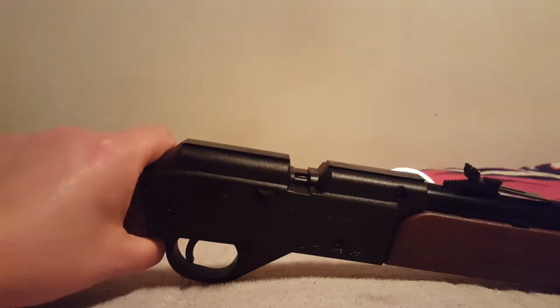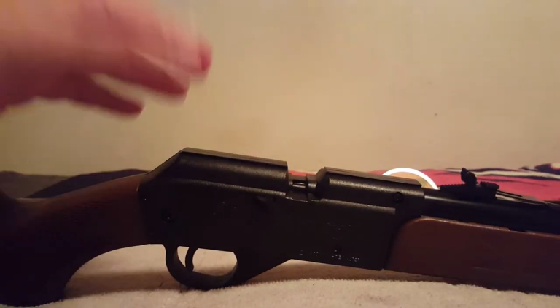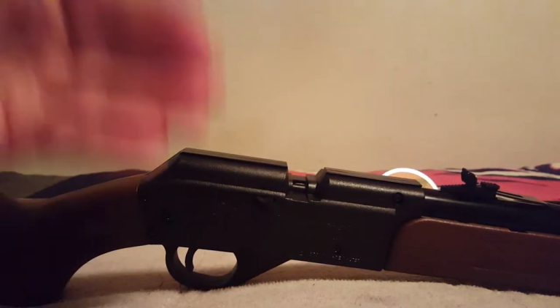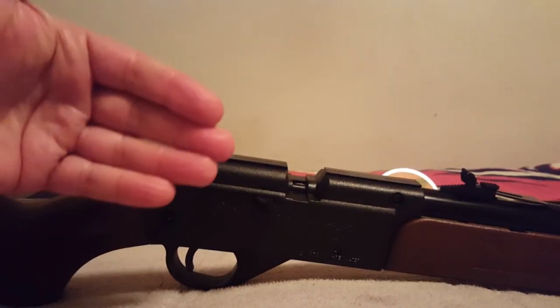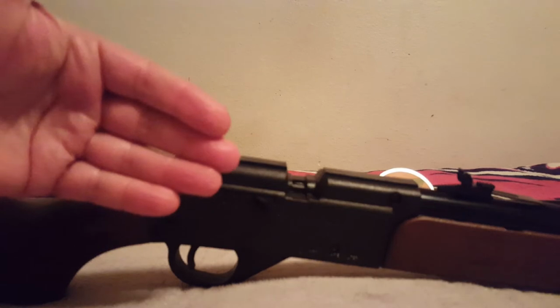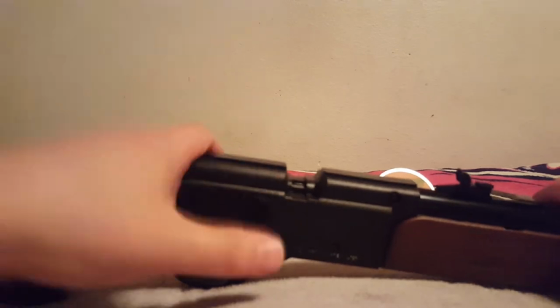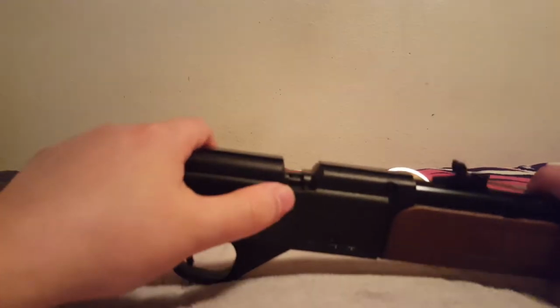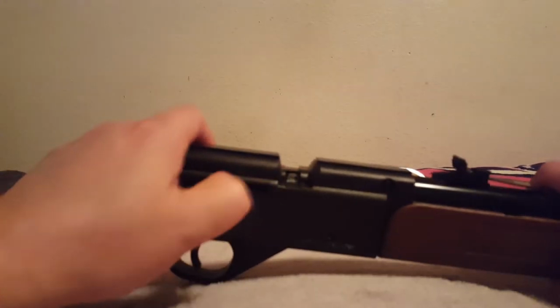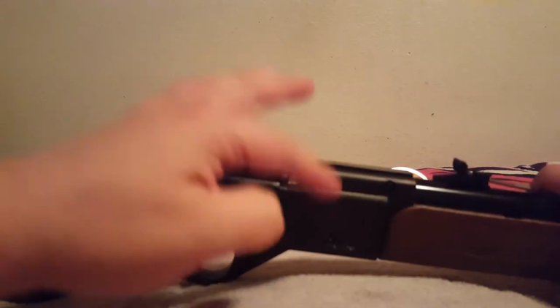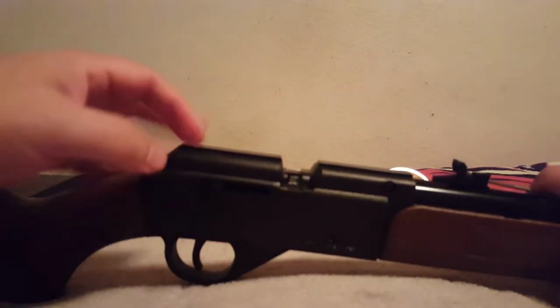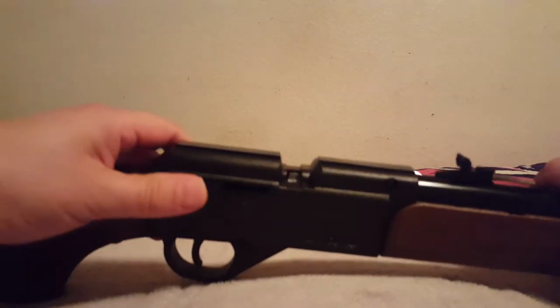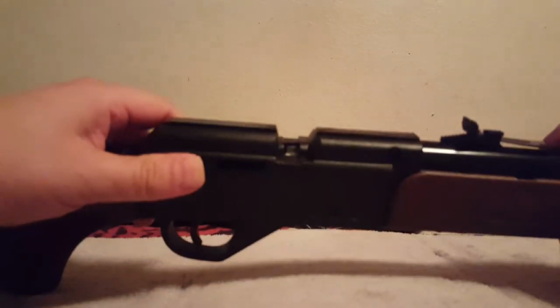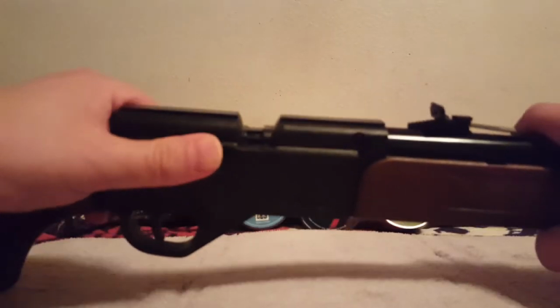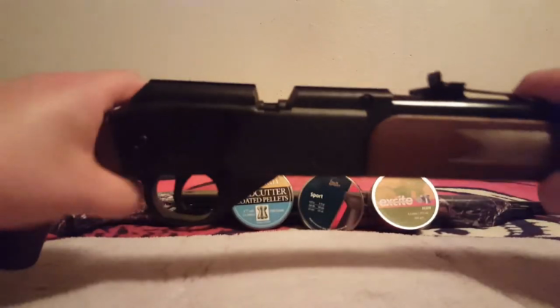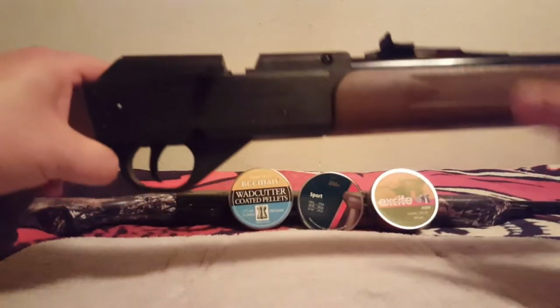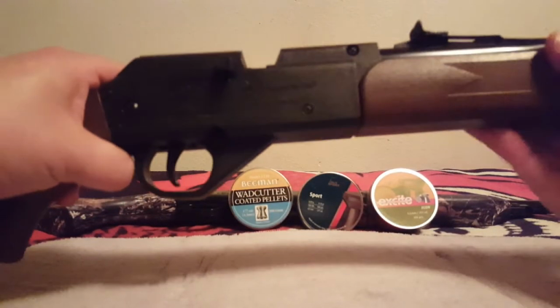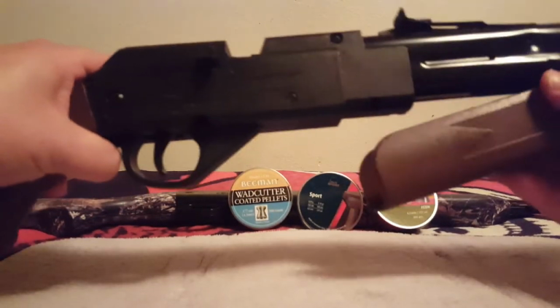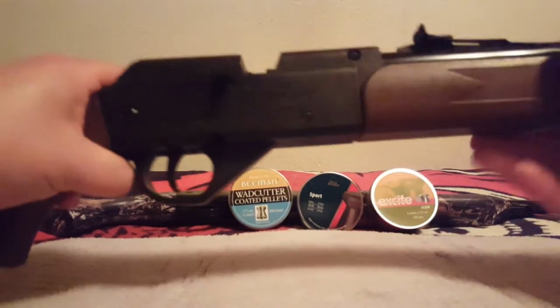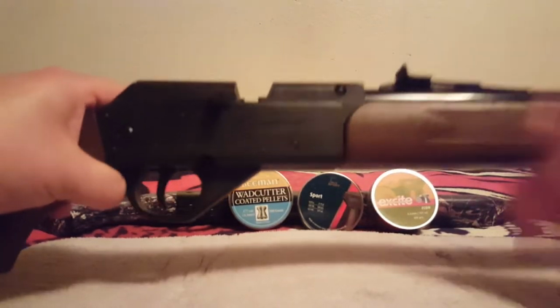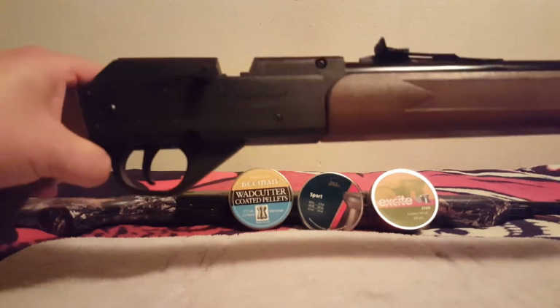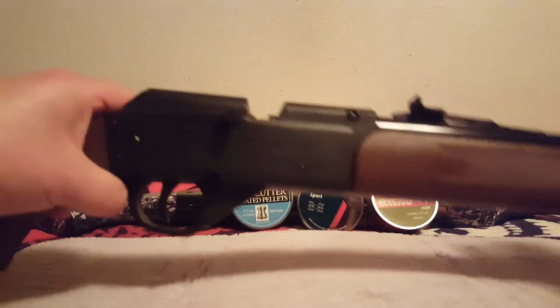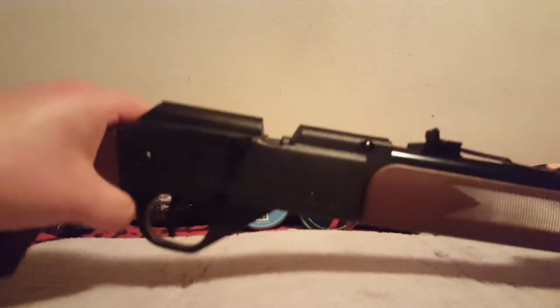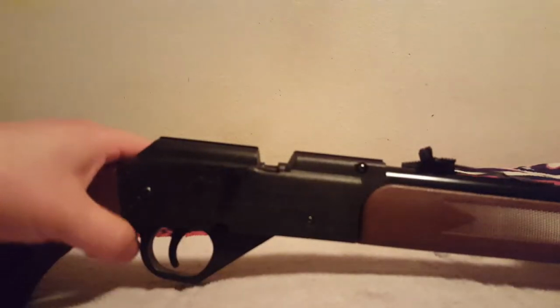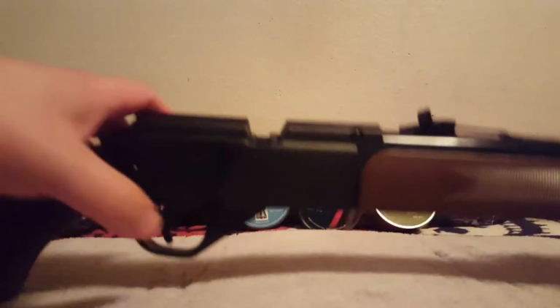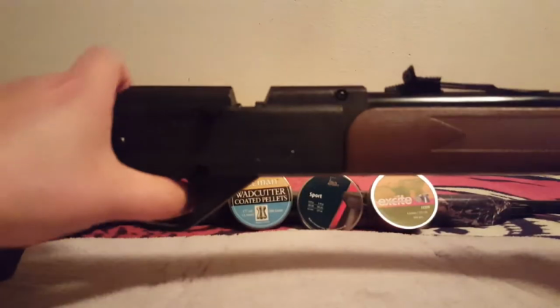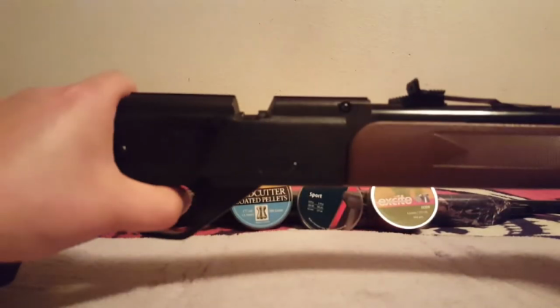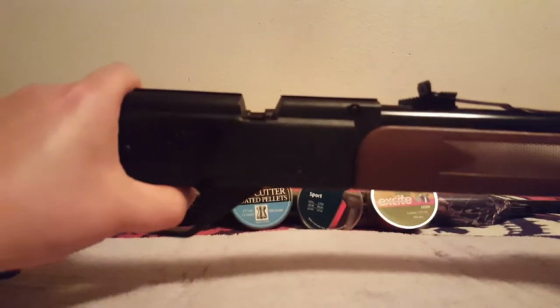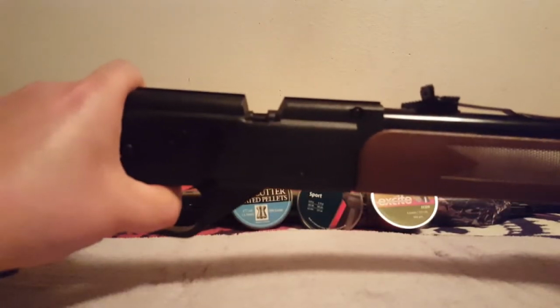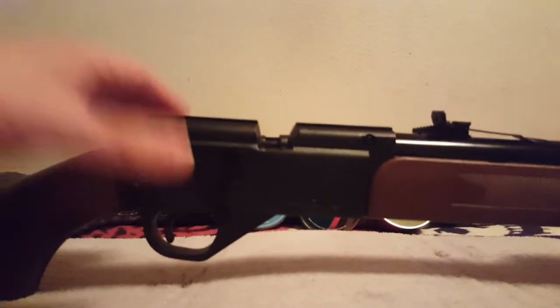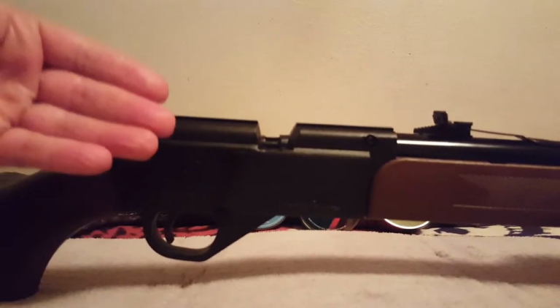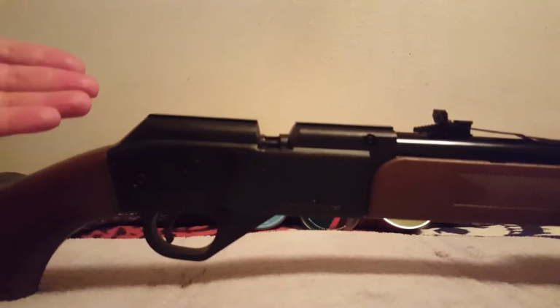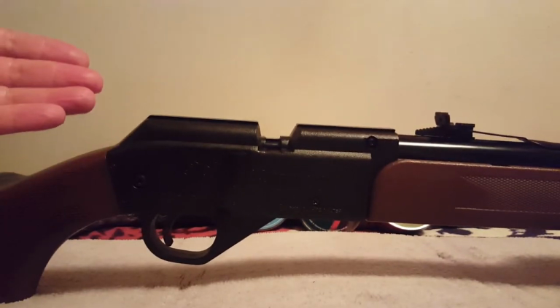So you load a pellet — you load it in there, go through the motions, you pump it. You obviously pump it all the way, but then when you pull the trigger, it's like you didn't pump it.